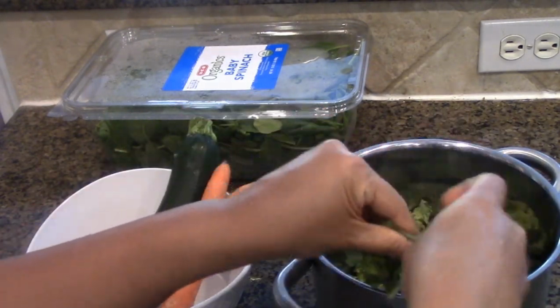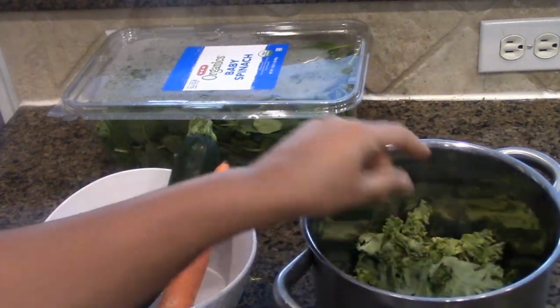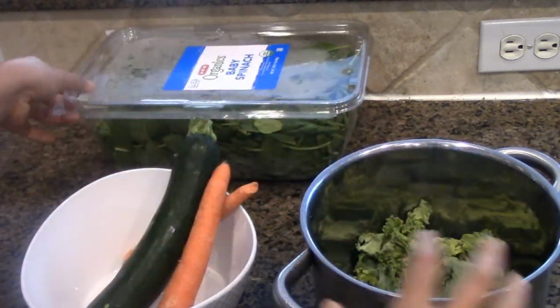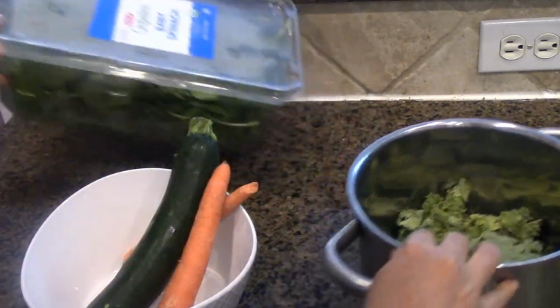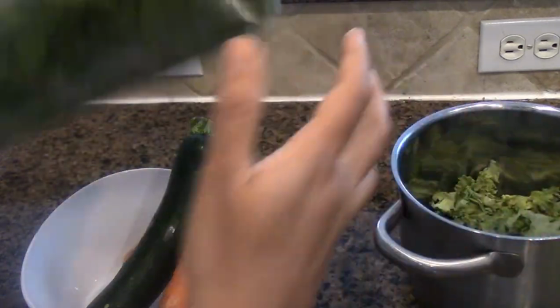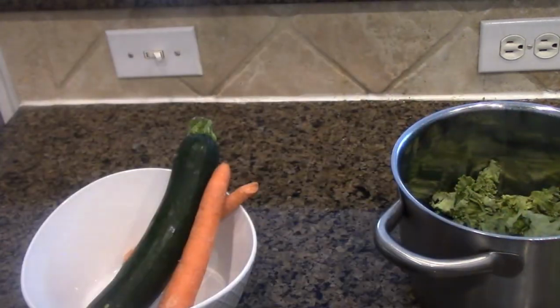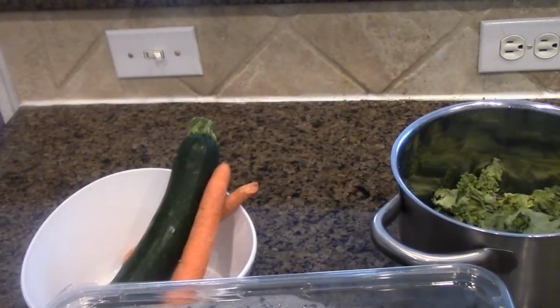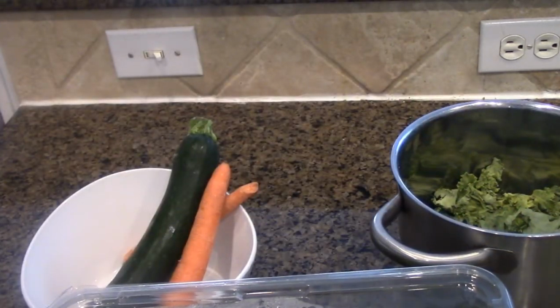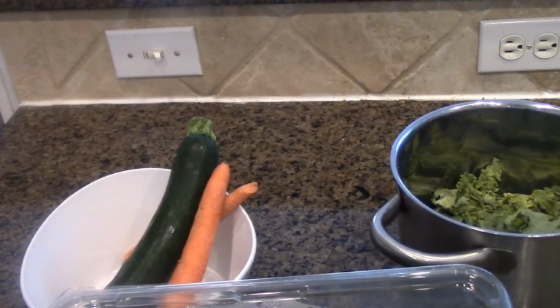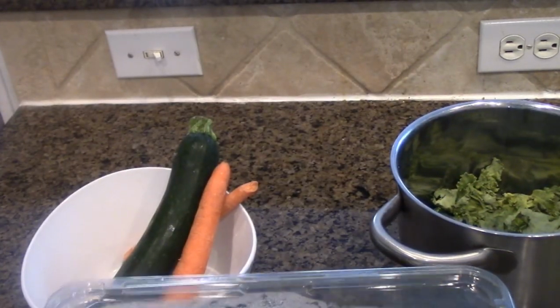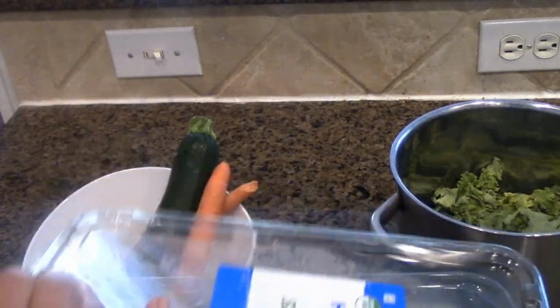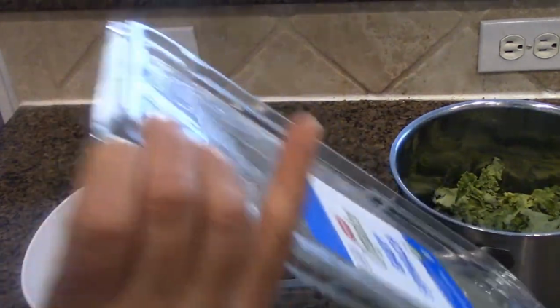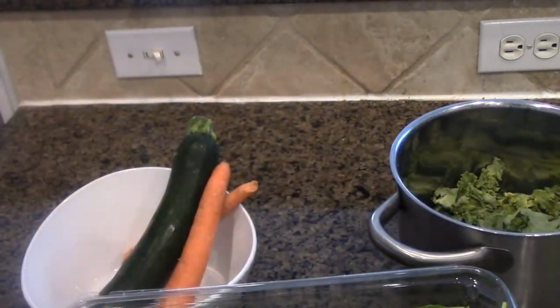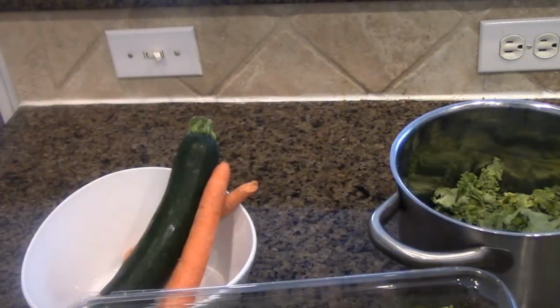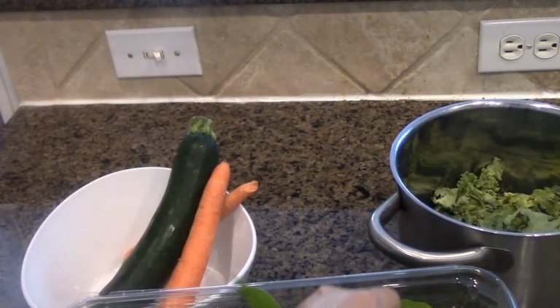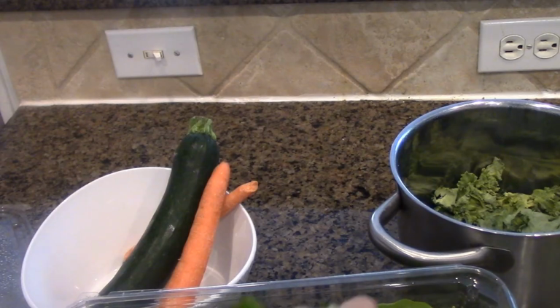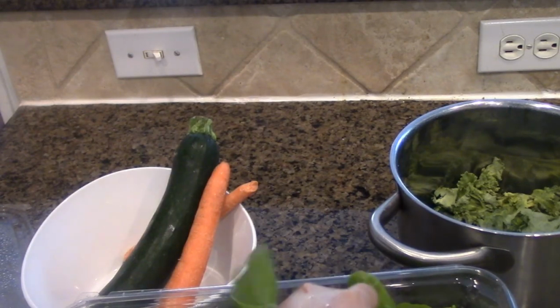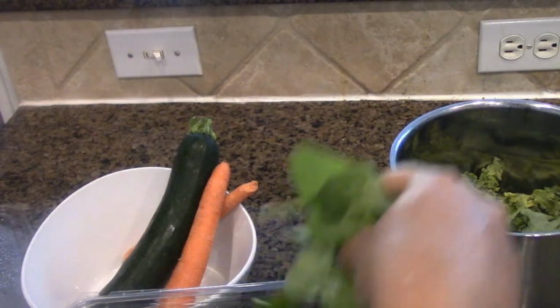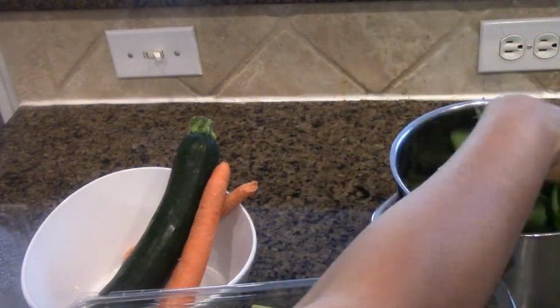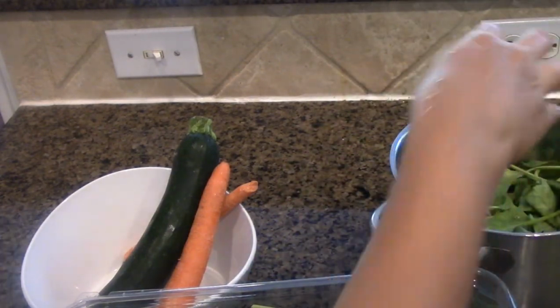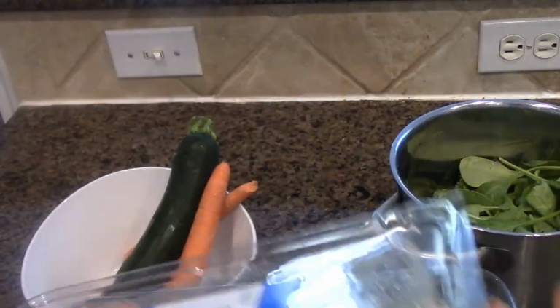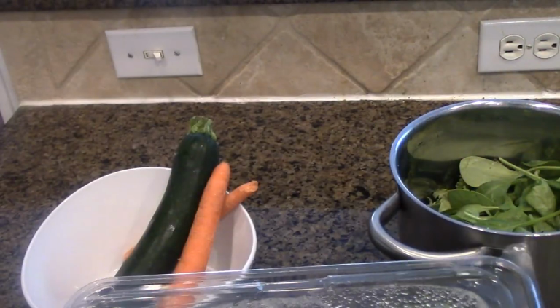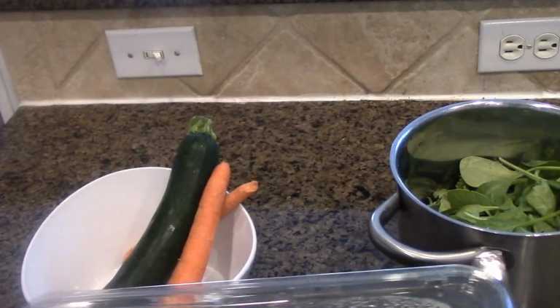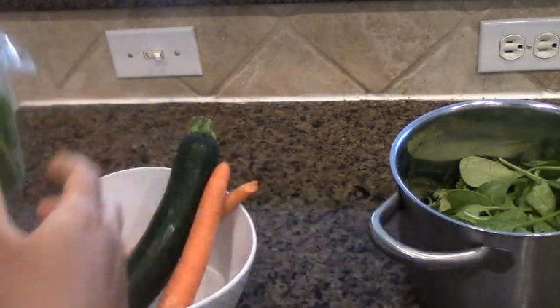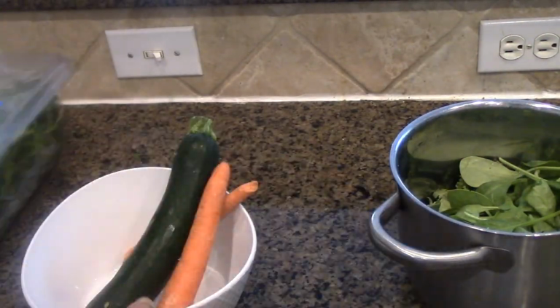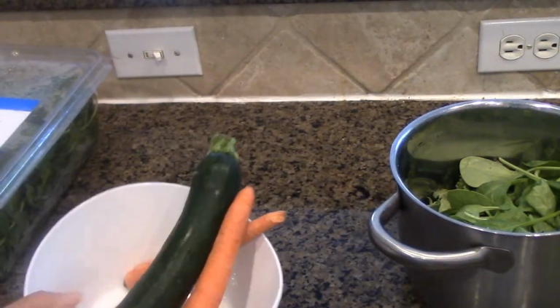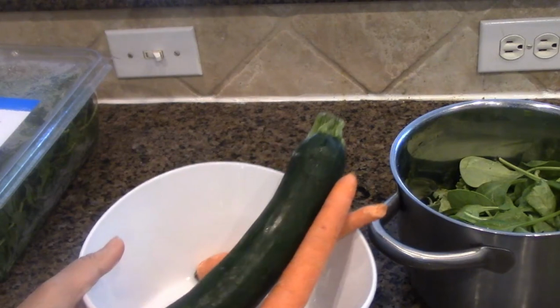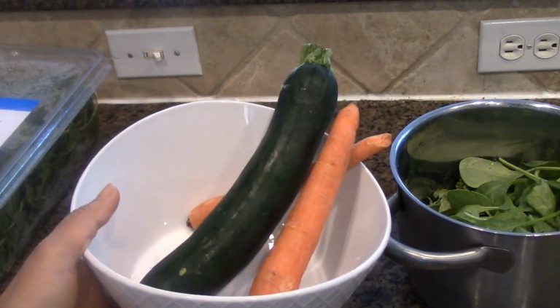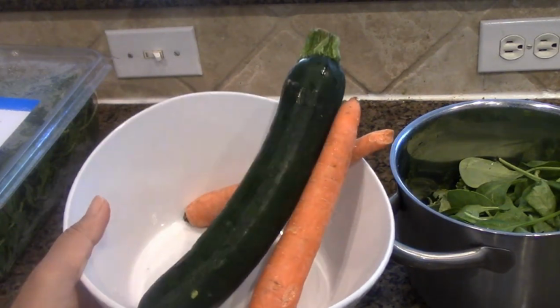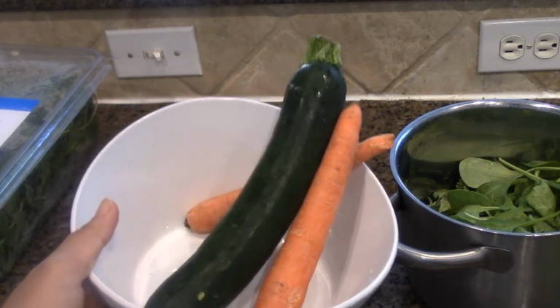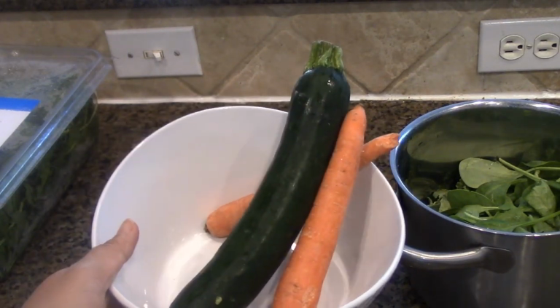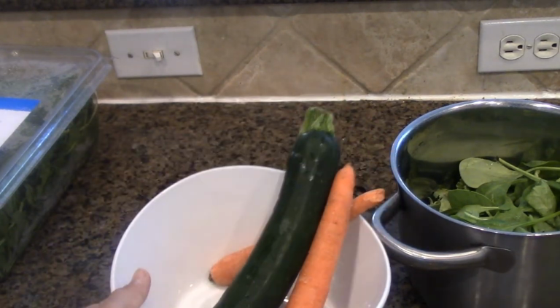Now I'm going to take my spinach — you can take about one cup or one handful of each. That's pretty neat. And I'm going to go ahead and peel my zucchini and carrots.